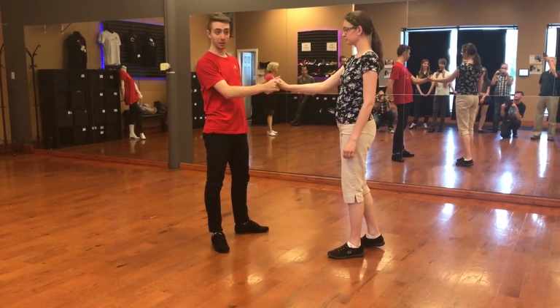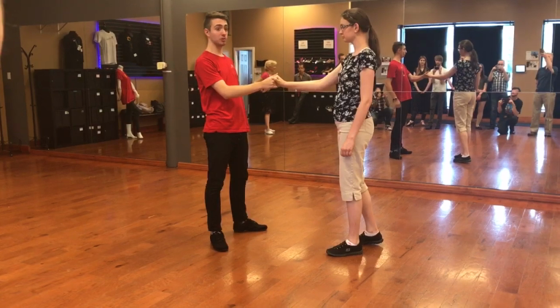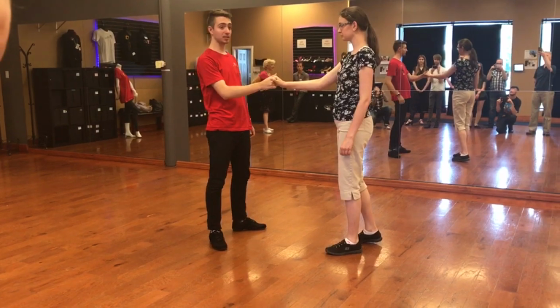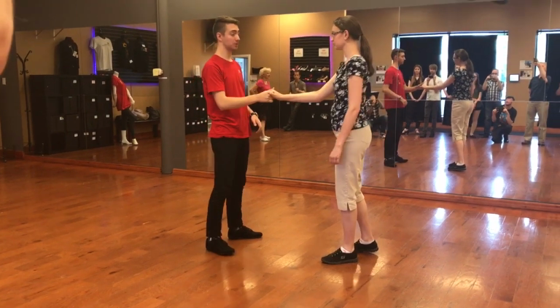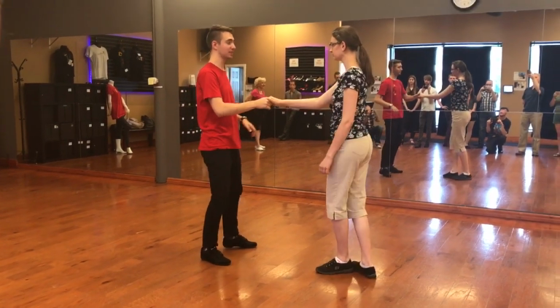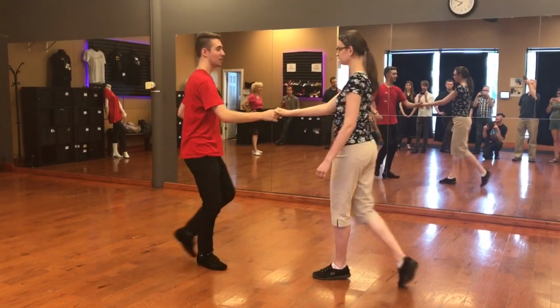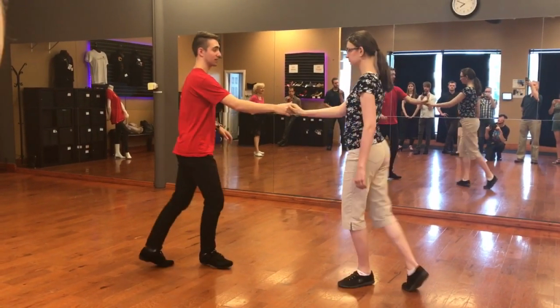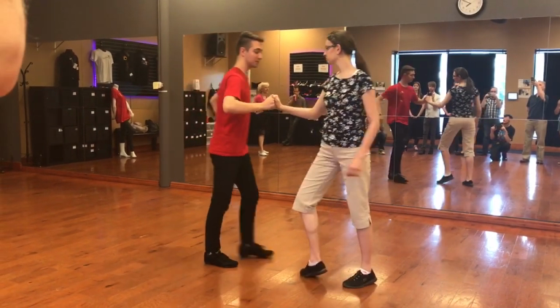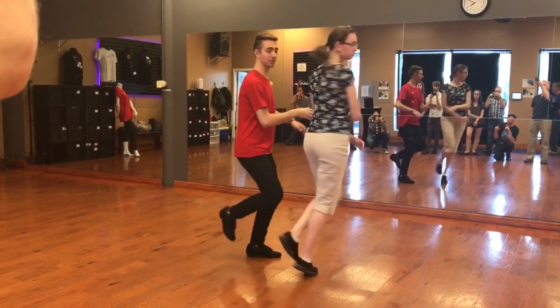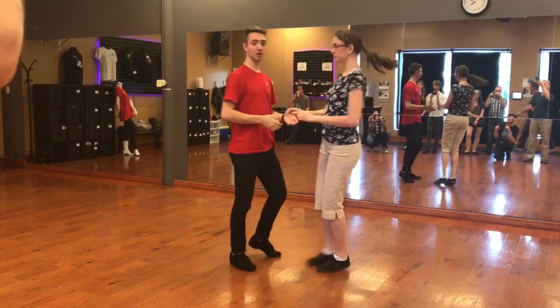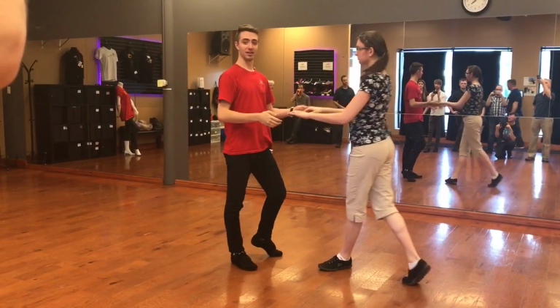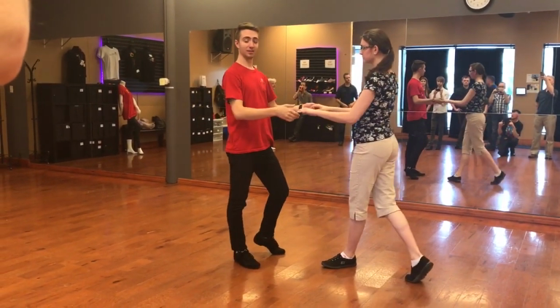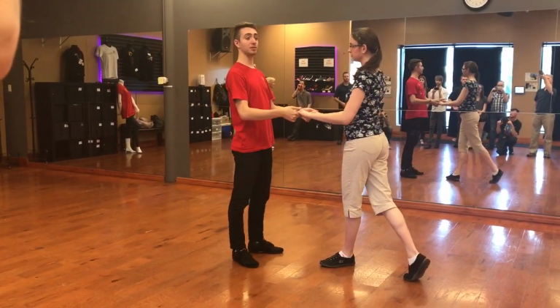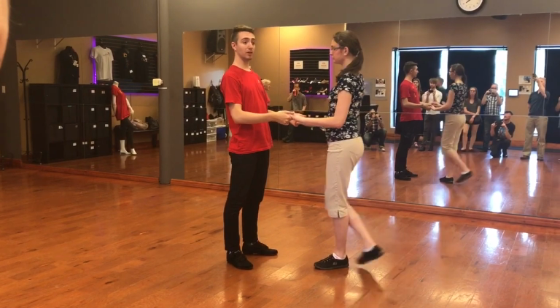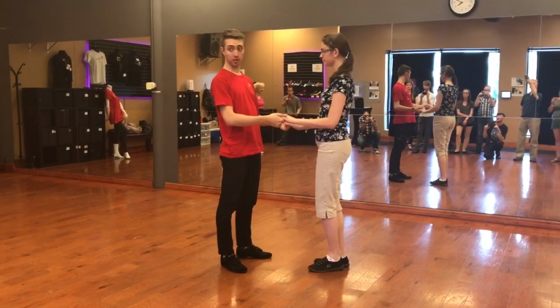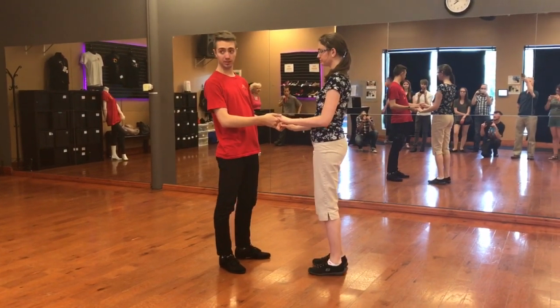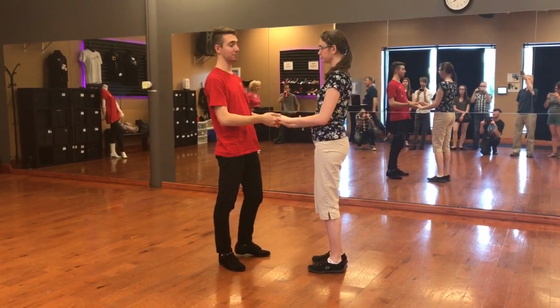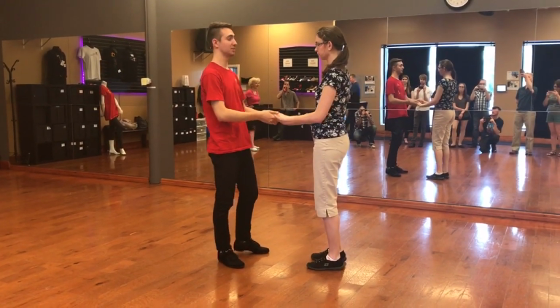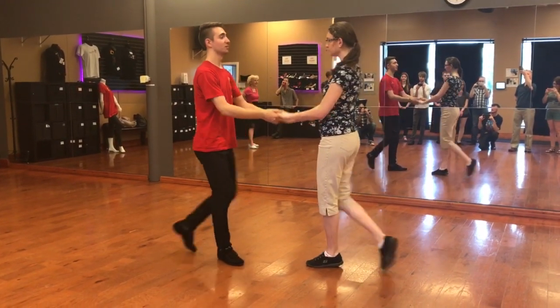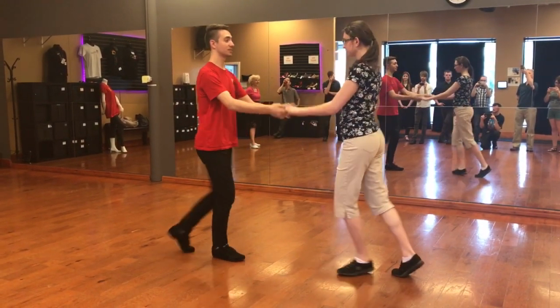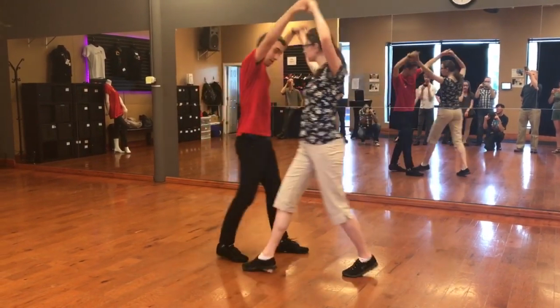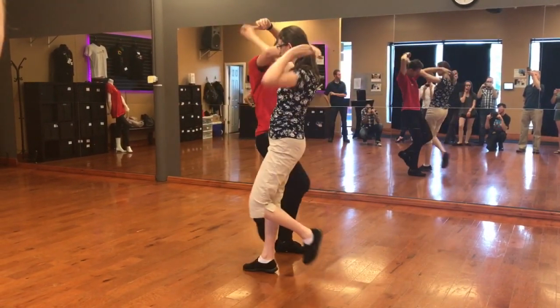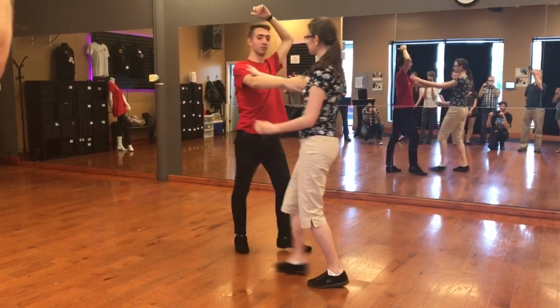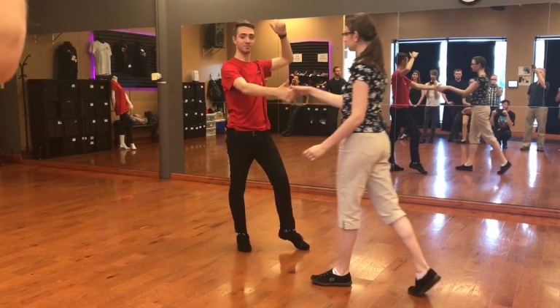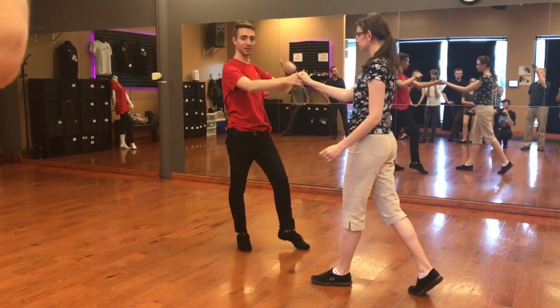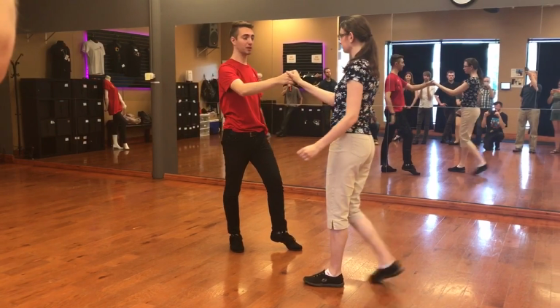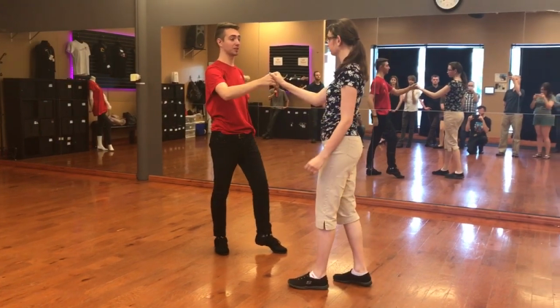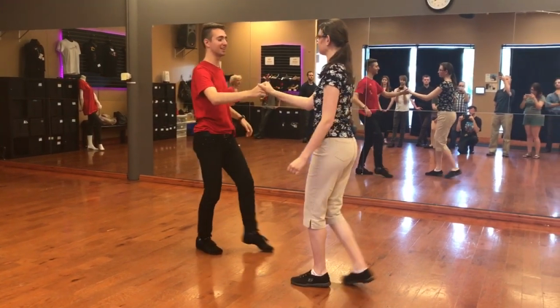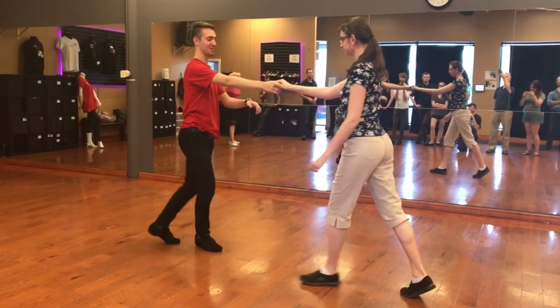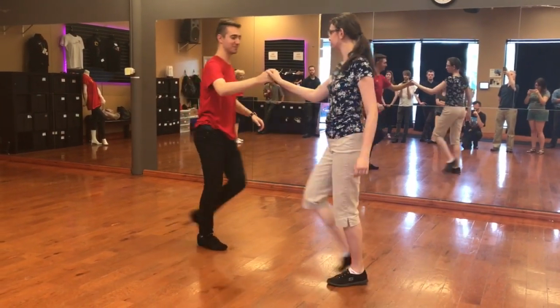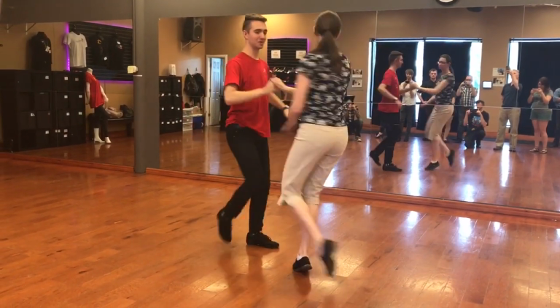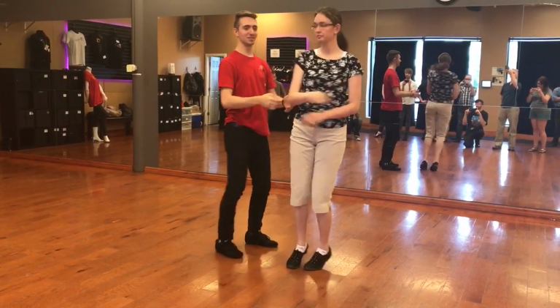We can go into an American spin, which looks like this. Rock, step, slow, slow. We have a double overhead, which also gets us to that position. Rock, step, slow, slow. And then we can go into the American spin again. Rock, step, slow, slow.